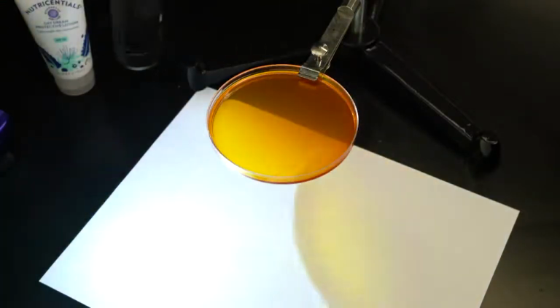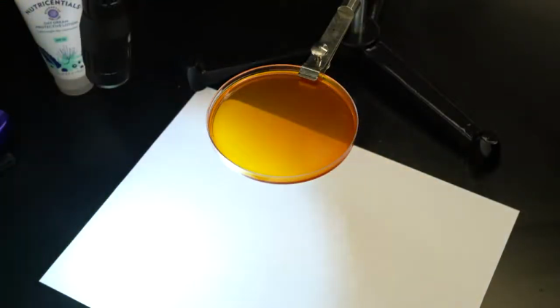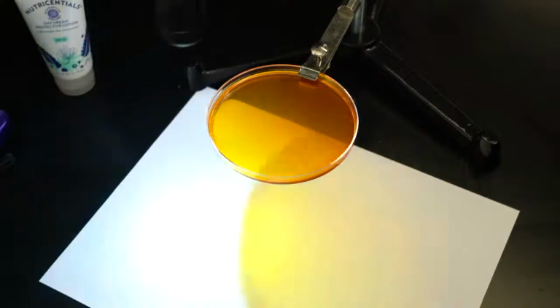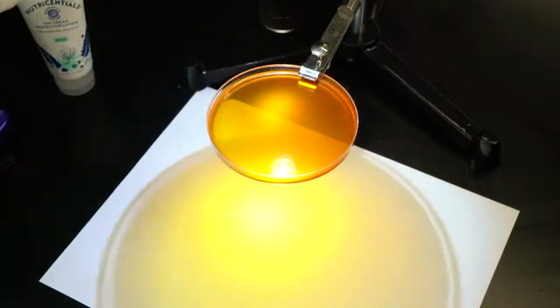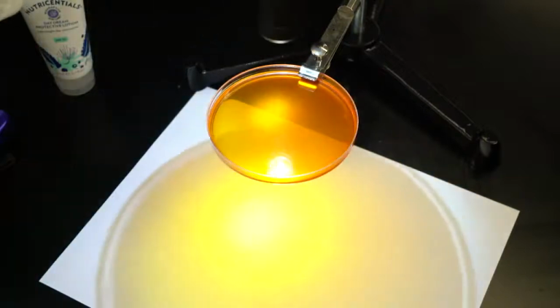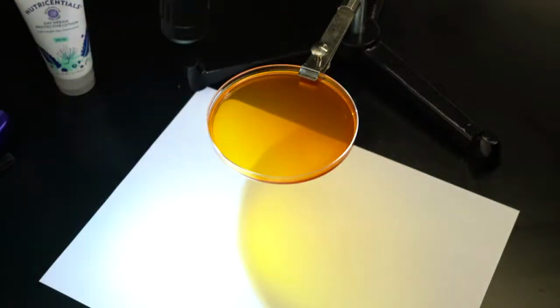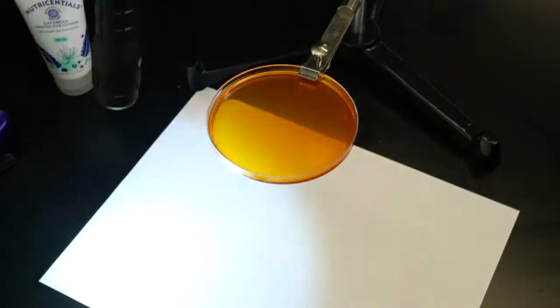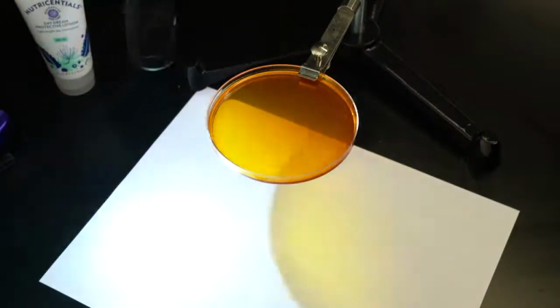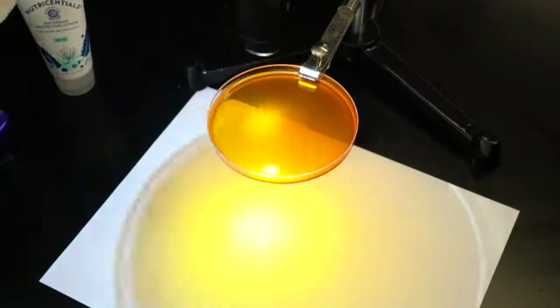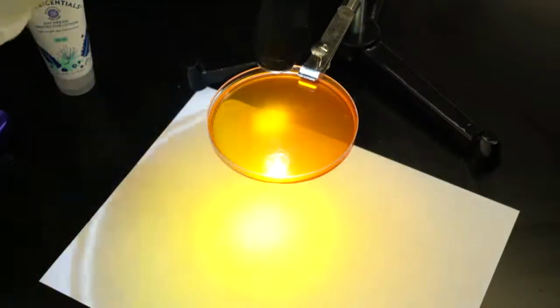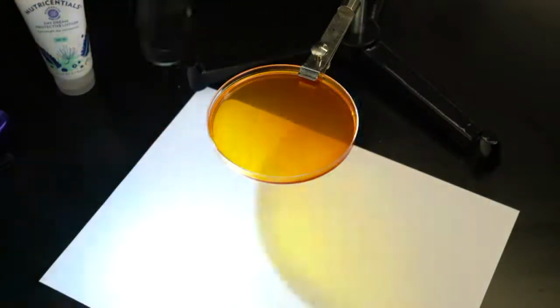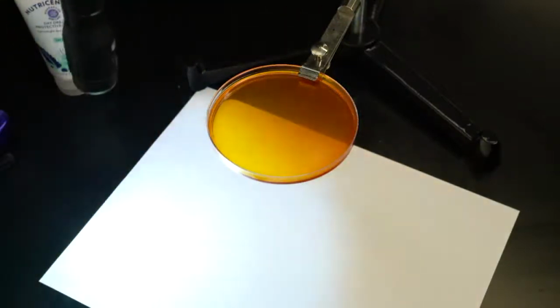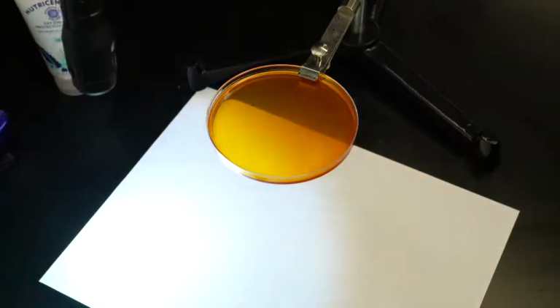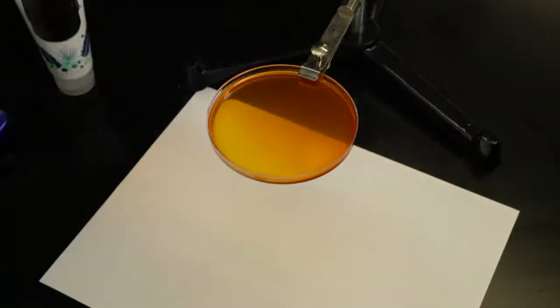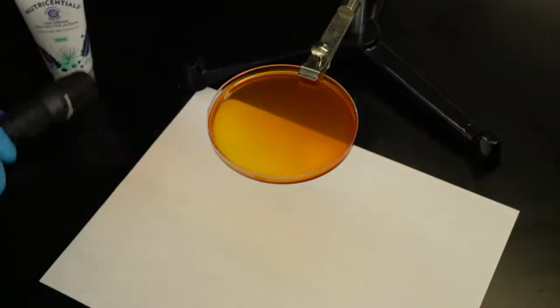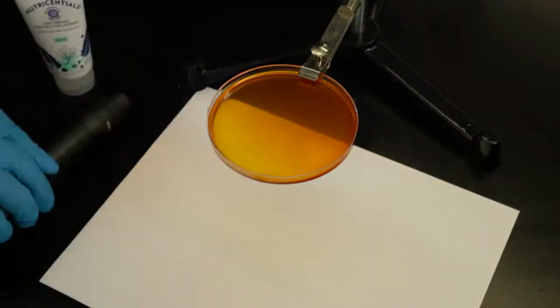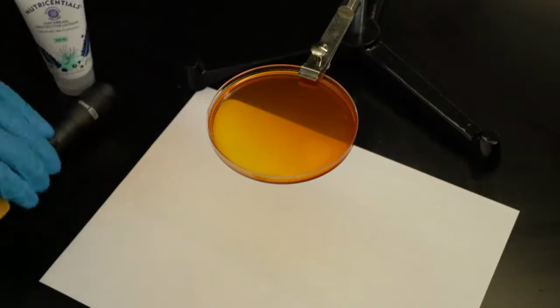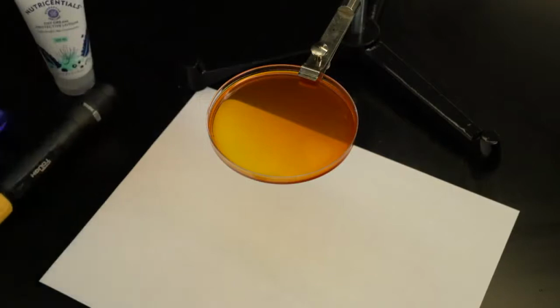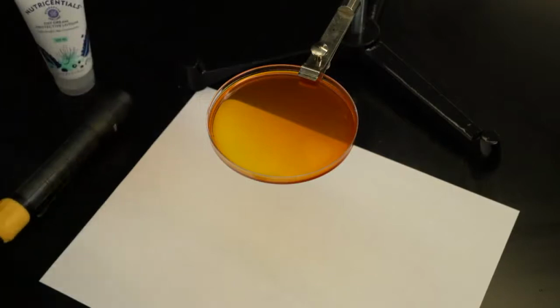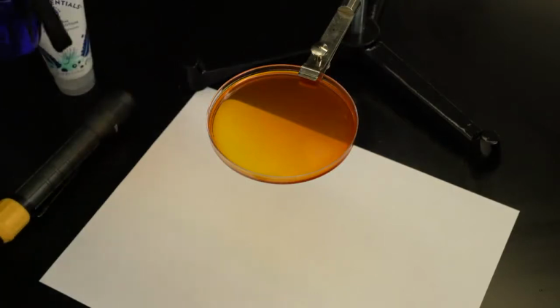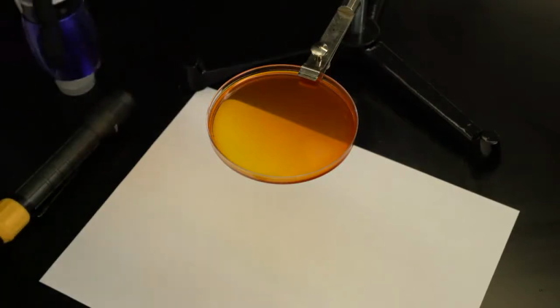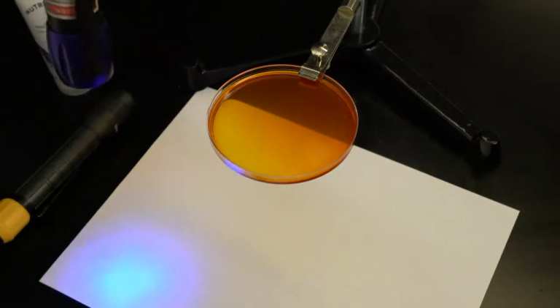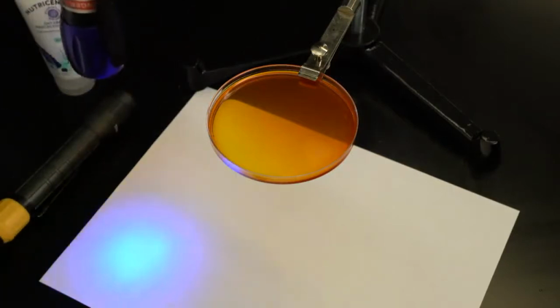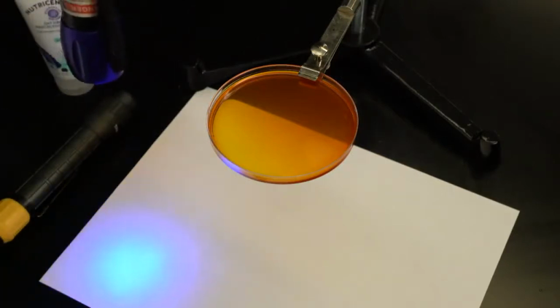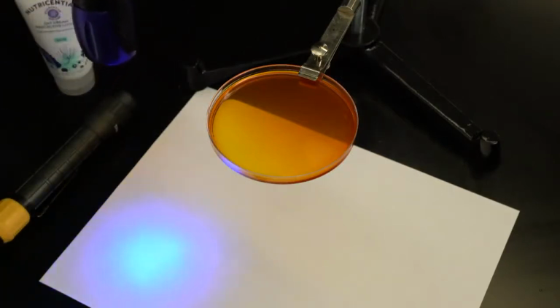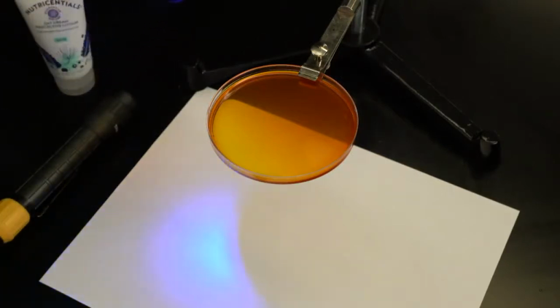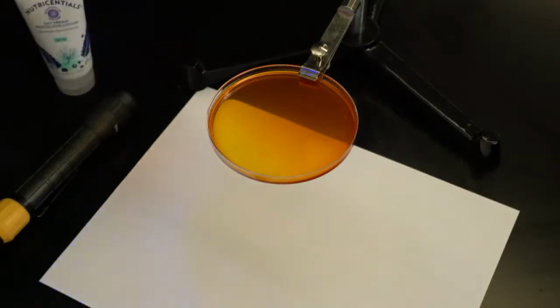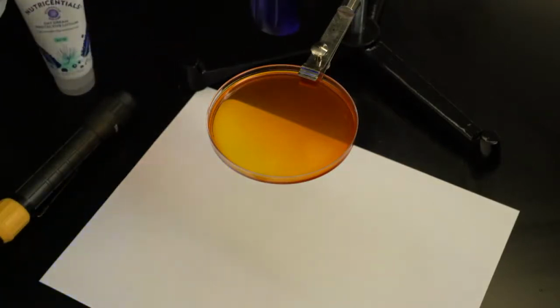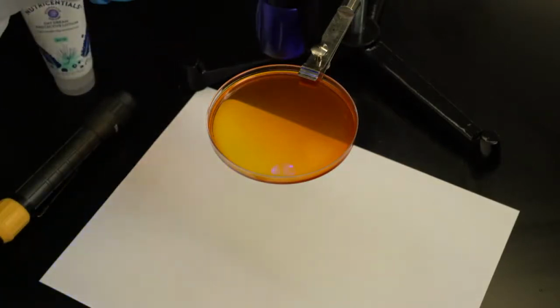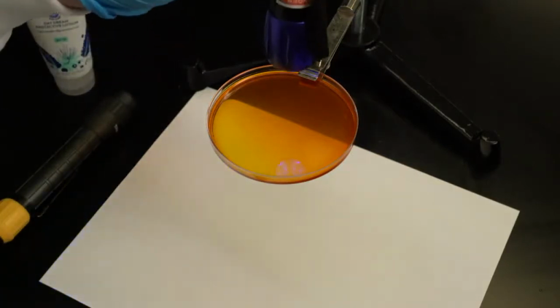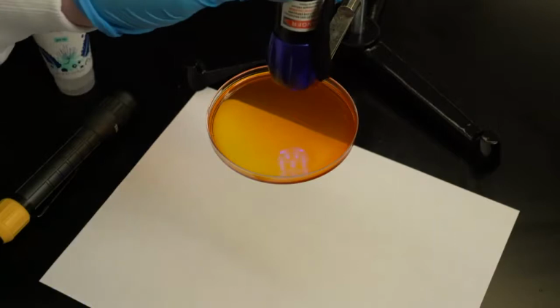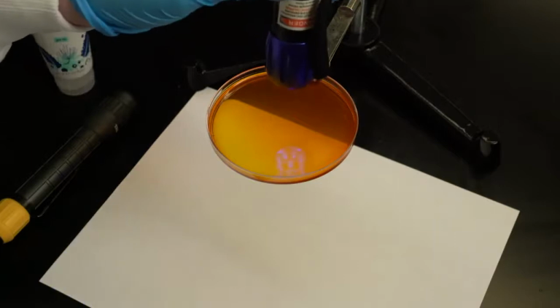When I shine a regular flashlight through the plastic disc, you can see that the light passes through it. But when I shine the blue light flashlight through the disc, it filters or blocks the blue light from passing through.